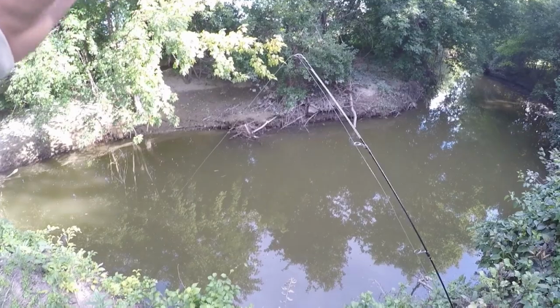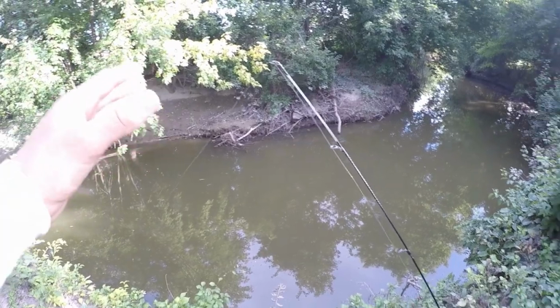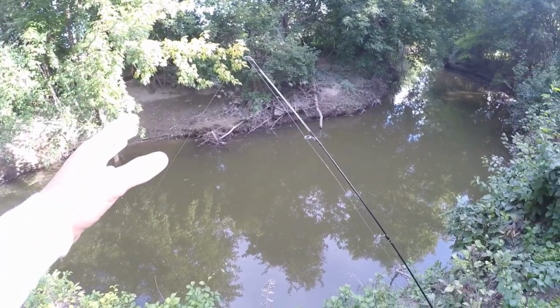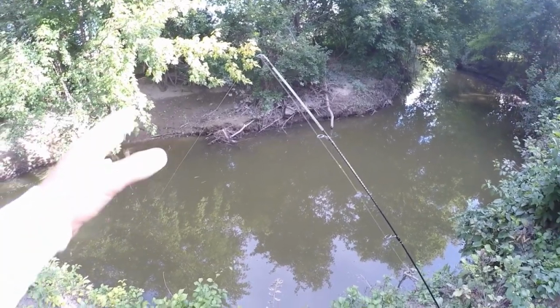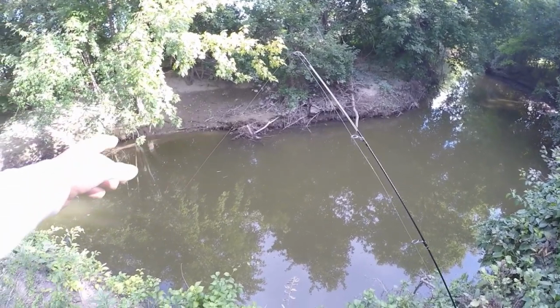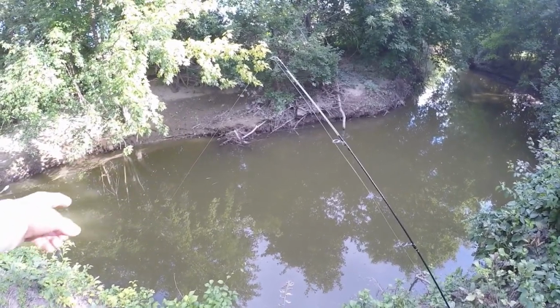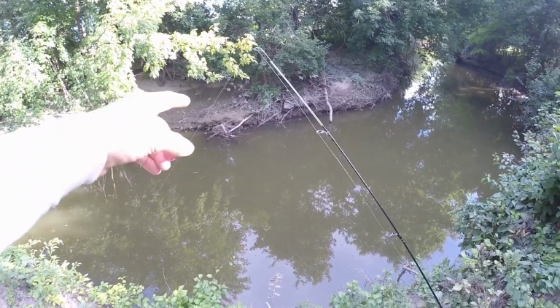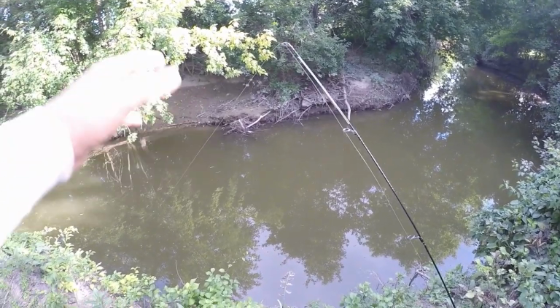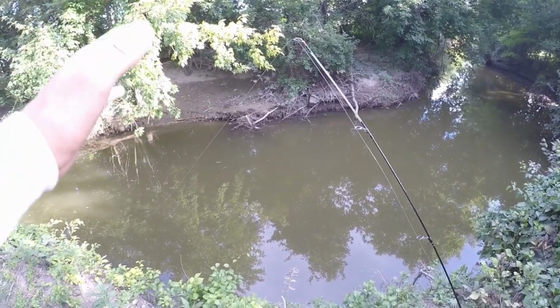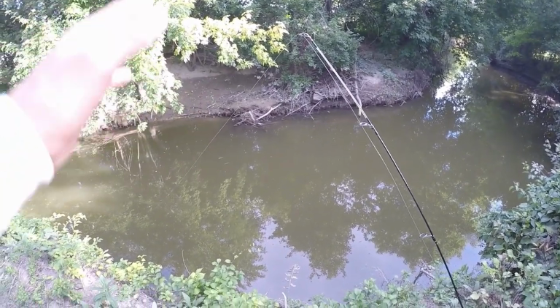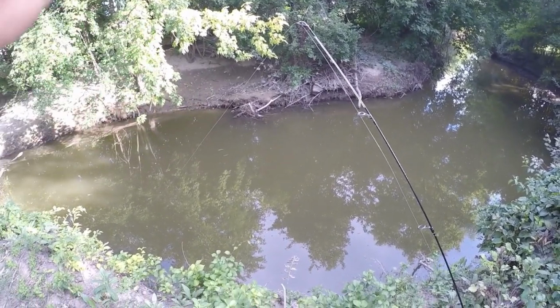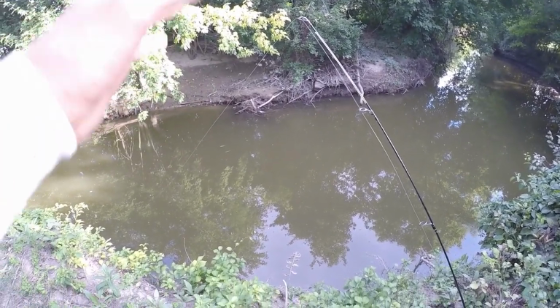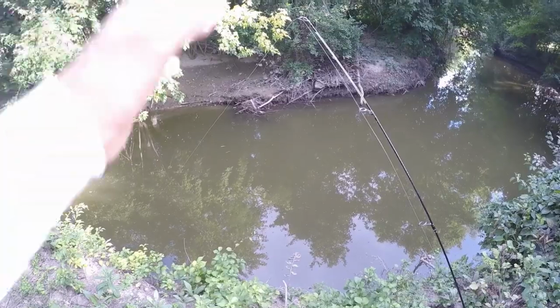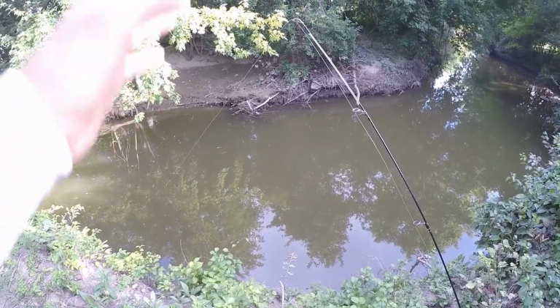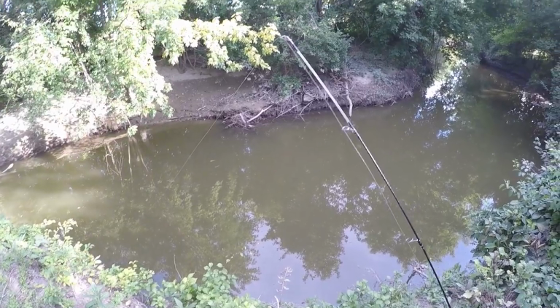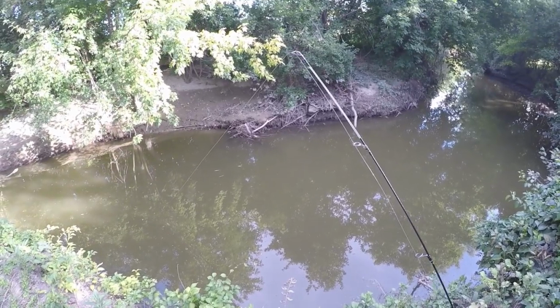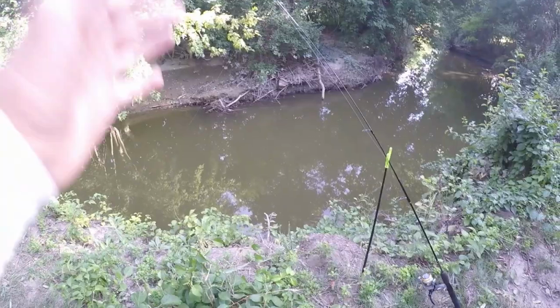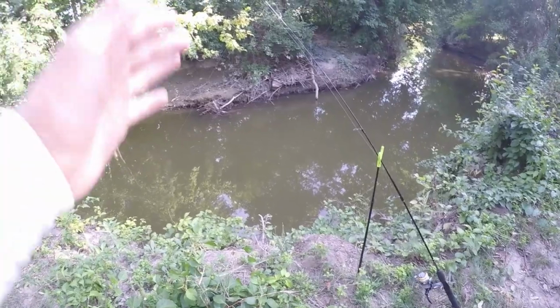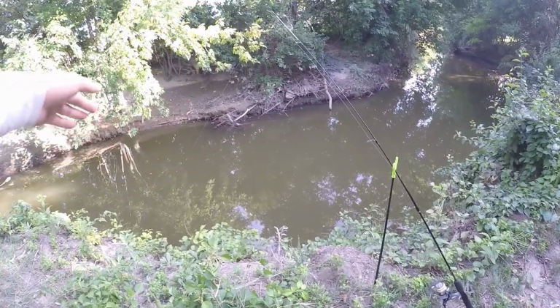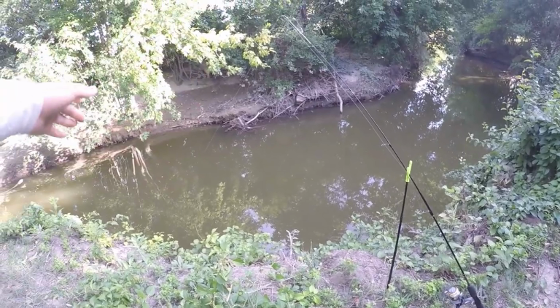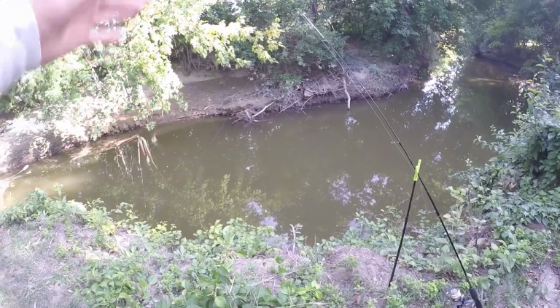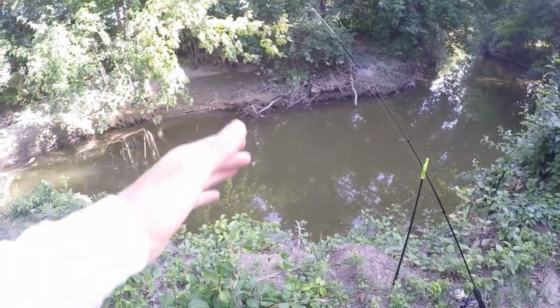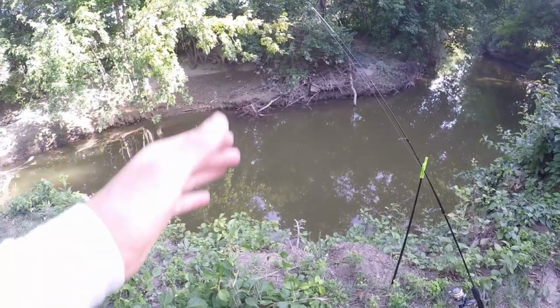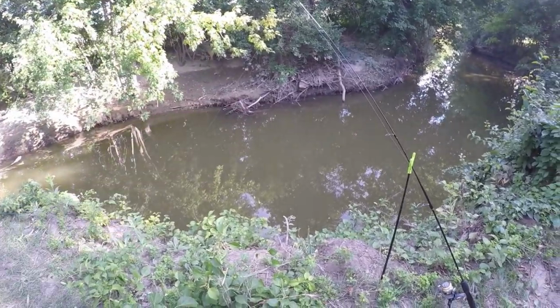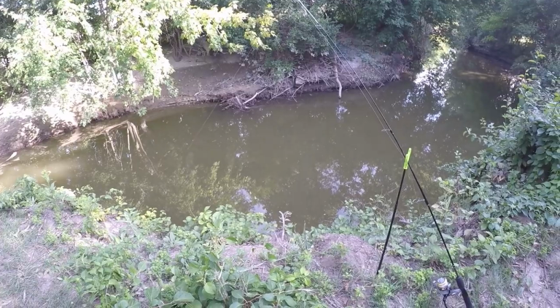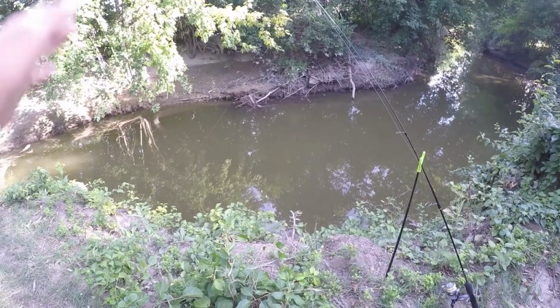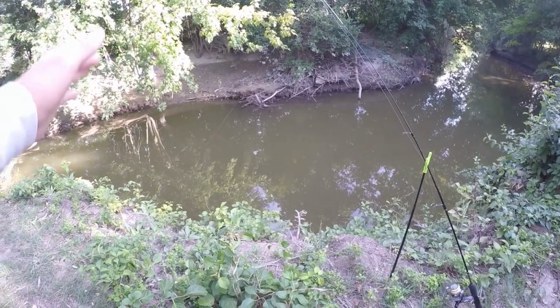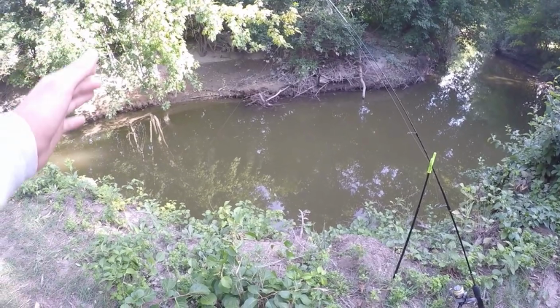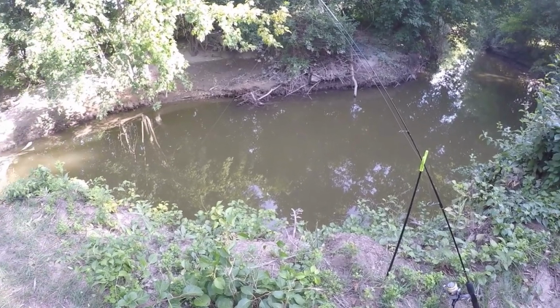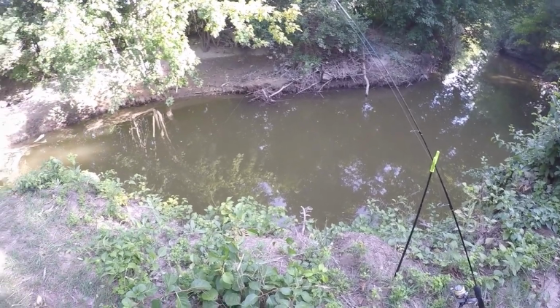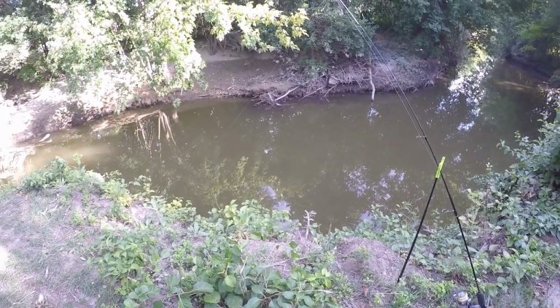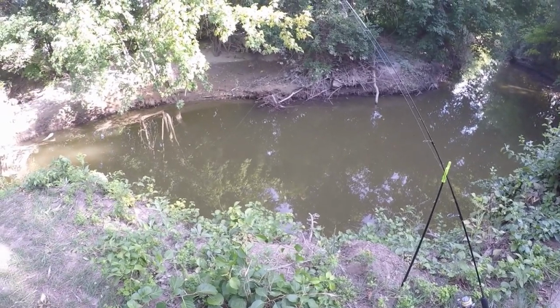After we cast out I like to keep my line pretty tight with not much slack so that I can detect when I get a bite much more easily. We're fishing this rig on the bottom, but another very effective way to catch catfish is by using a float or bobber with this rig — I've caught plenty of fish that way too.